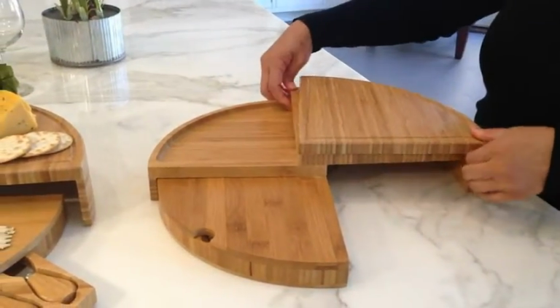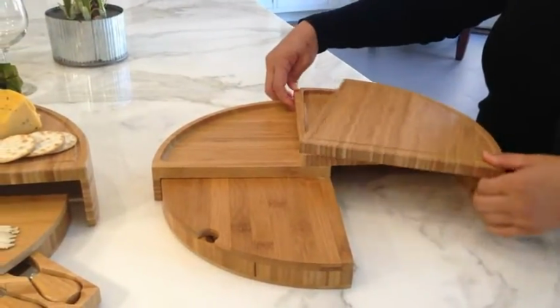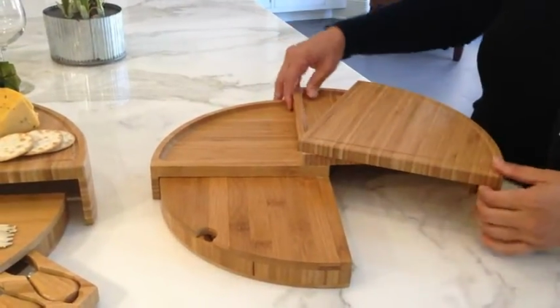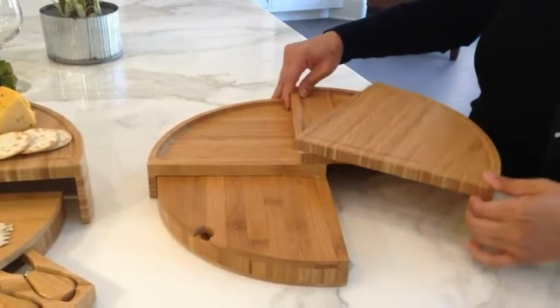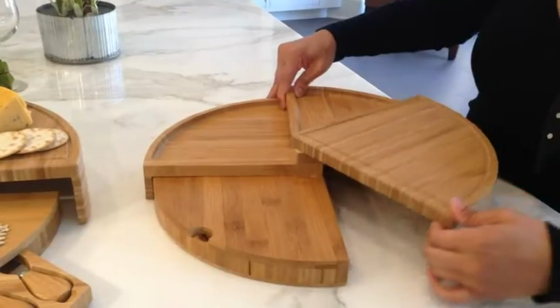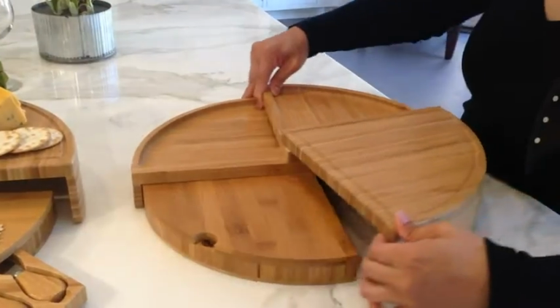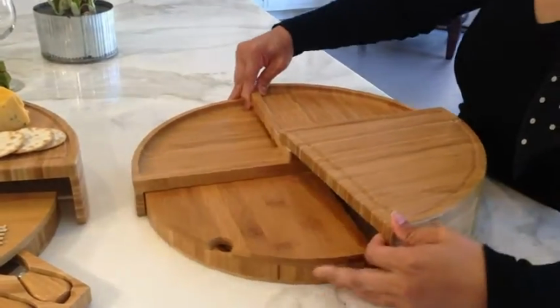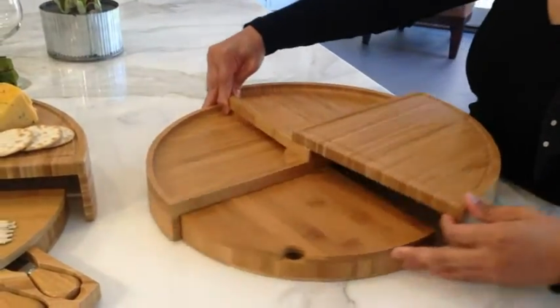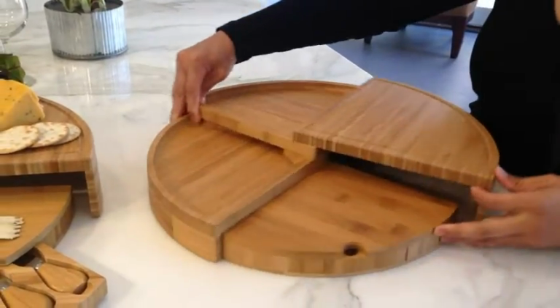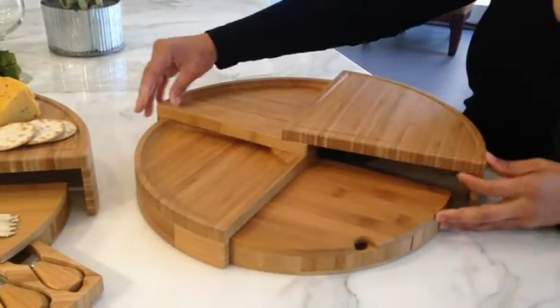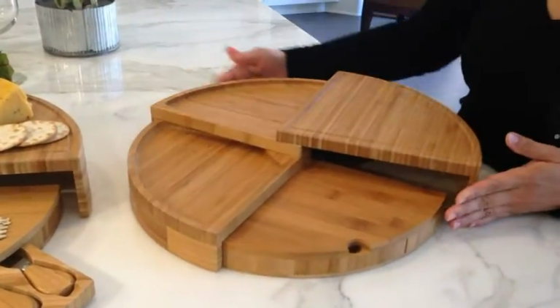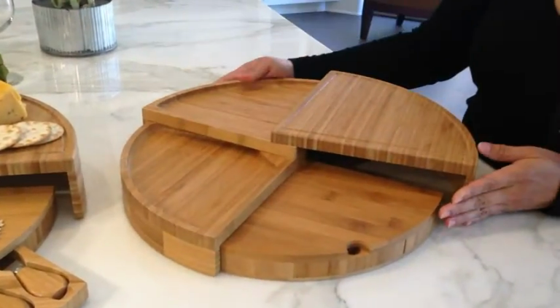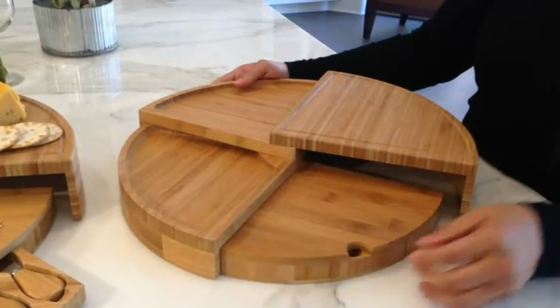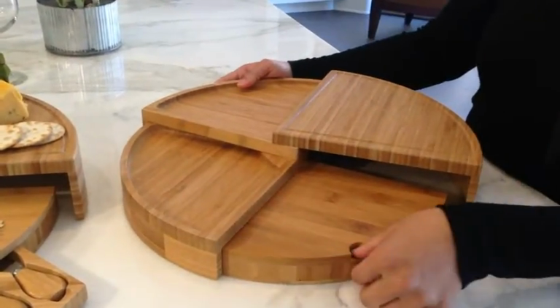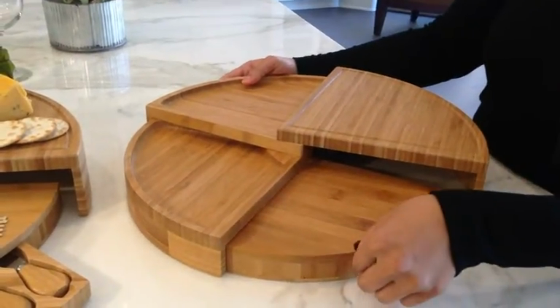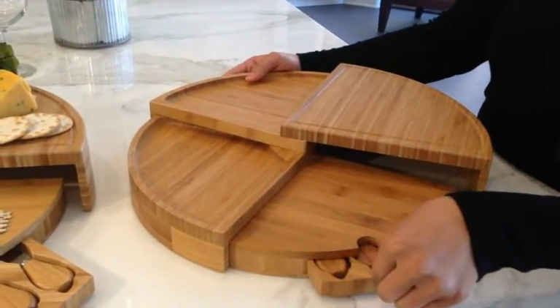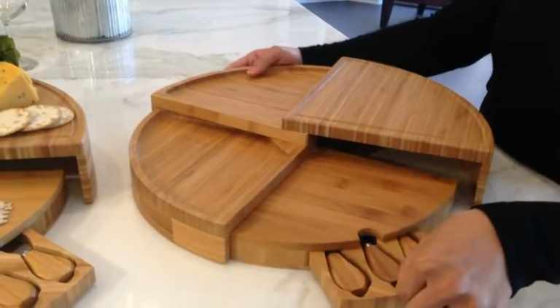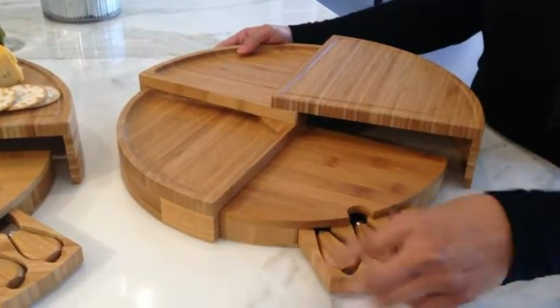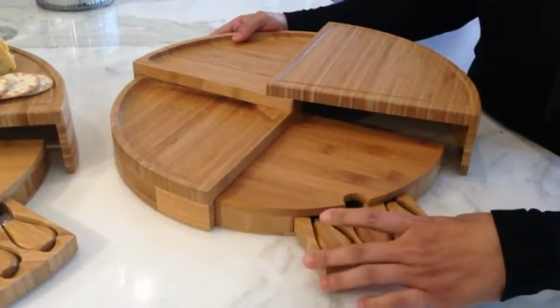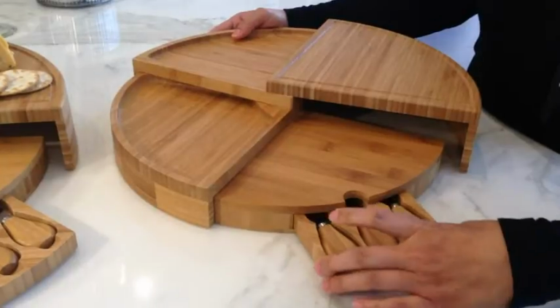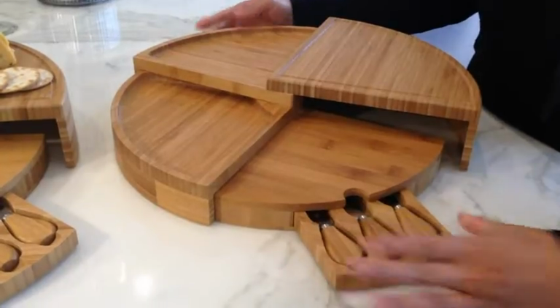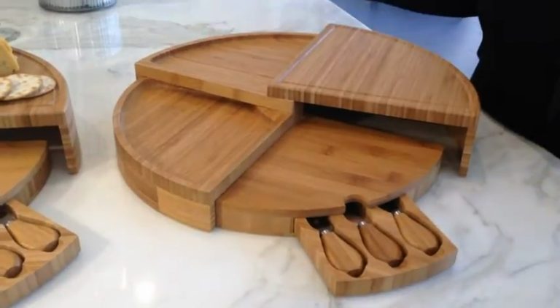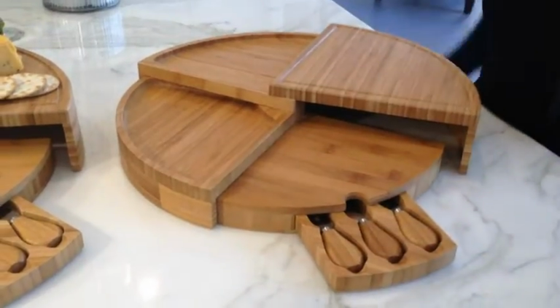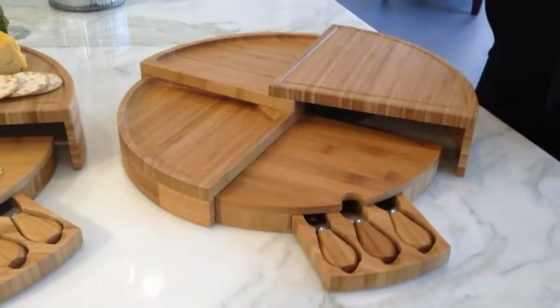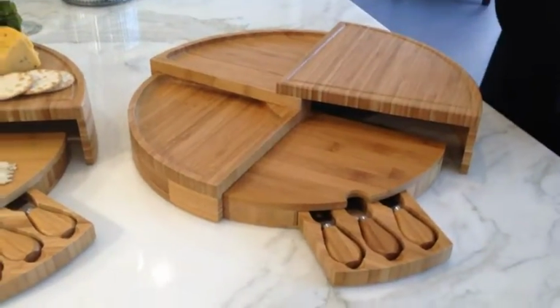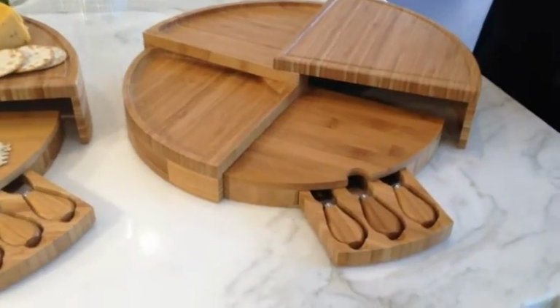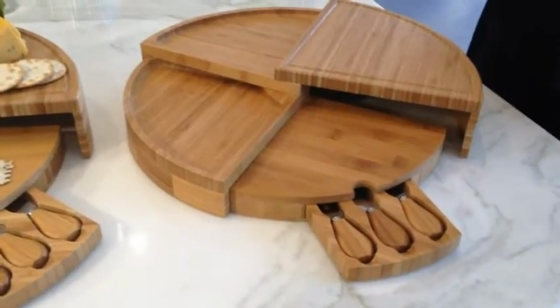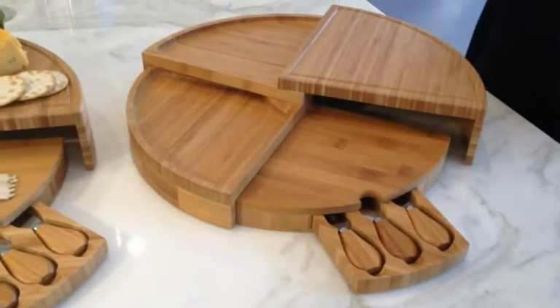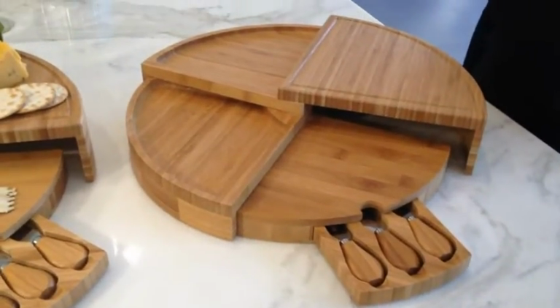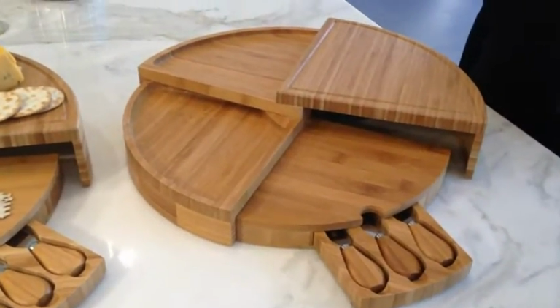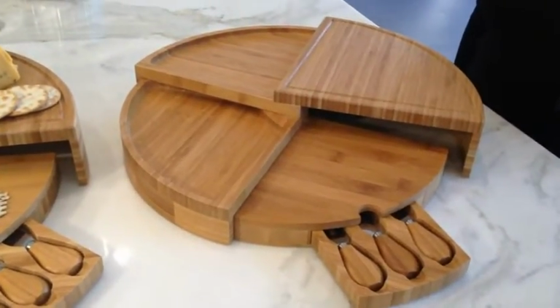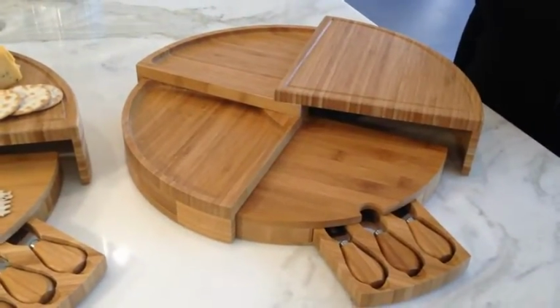The Vienna is a bamboo board that amazingly transforms from a wedge to a circular, multi-level cheese board with three stainless steel cheese knives in a pull-out drawer.